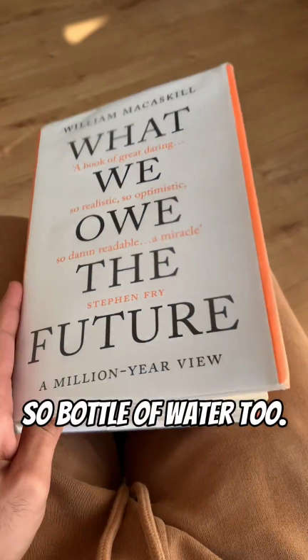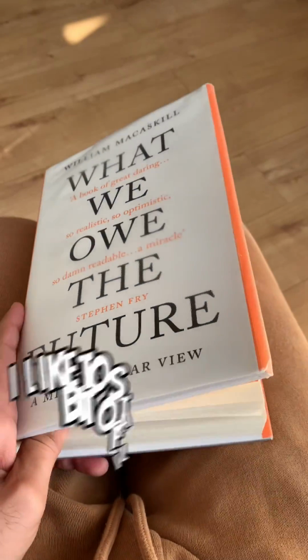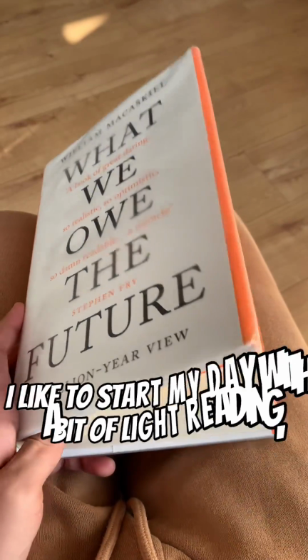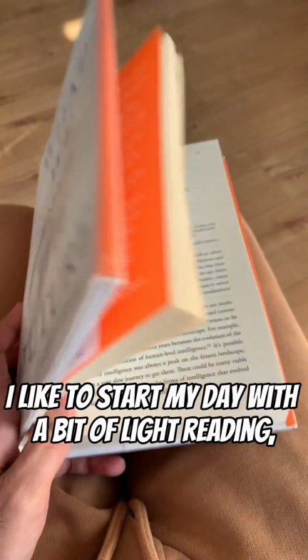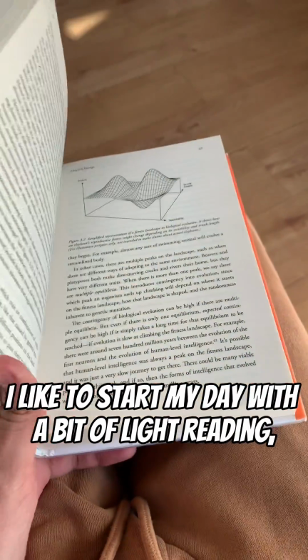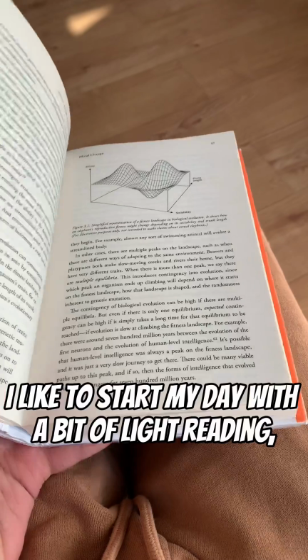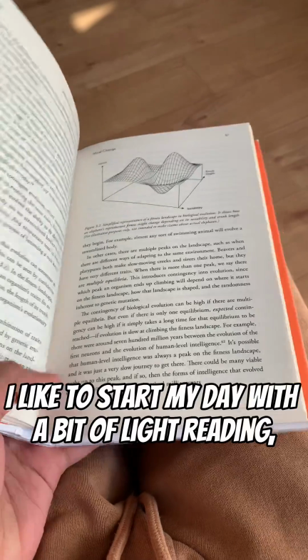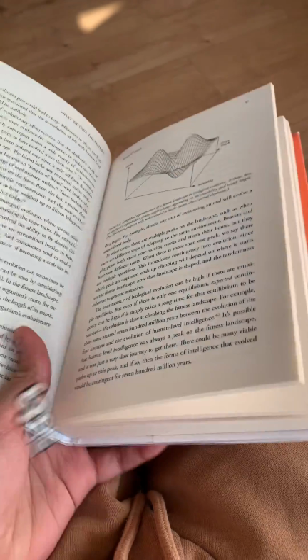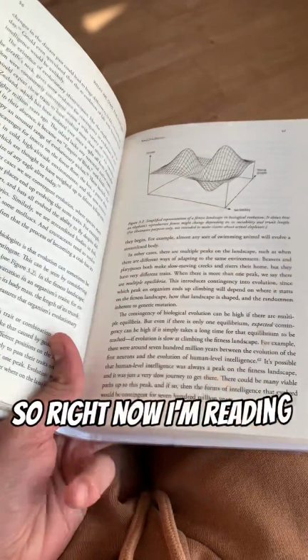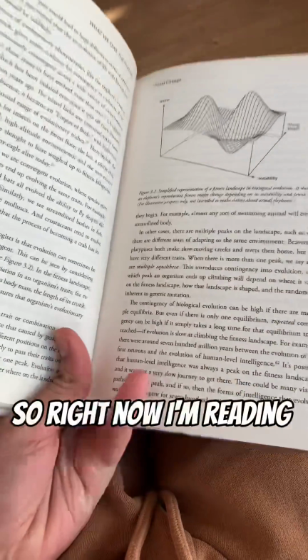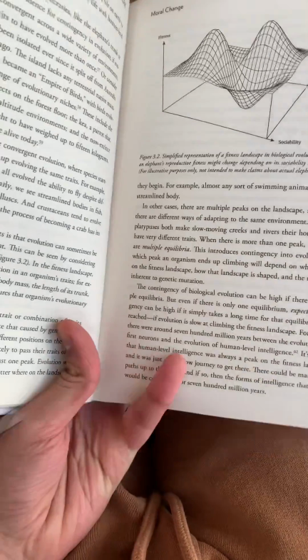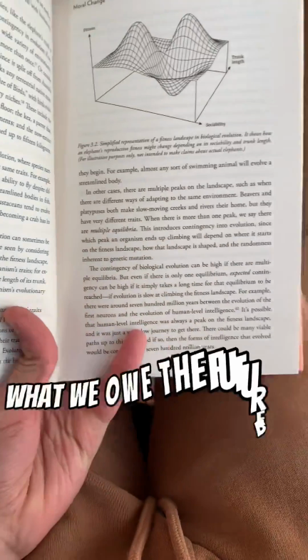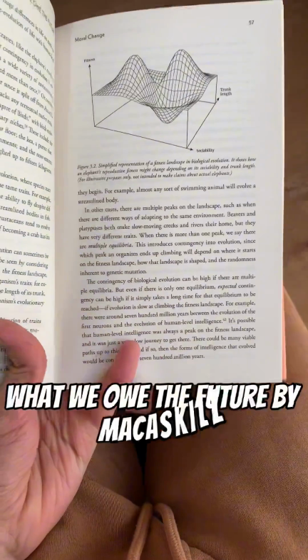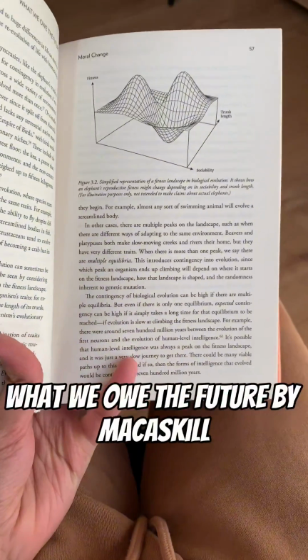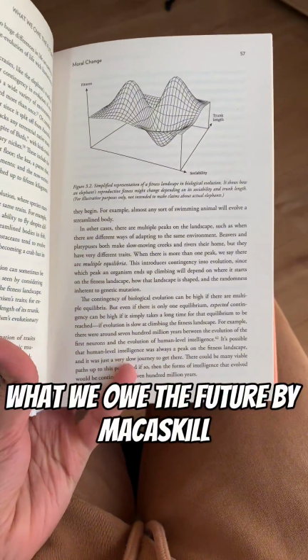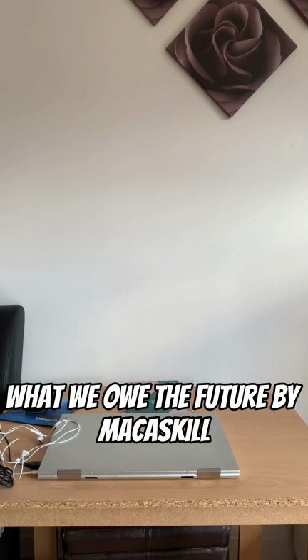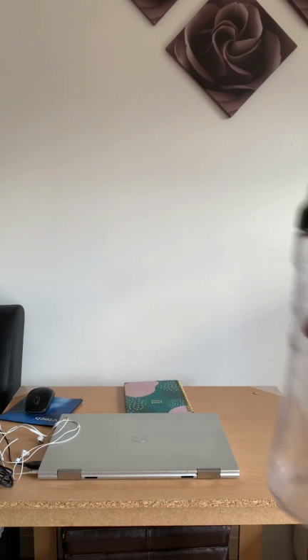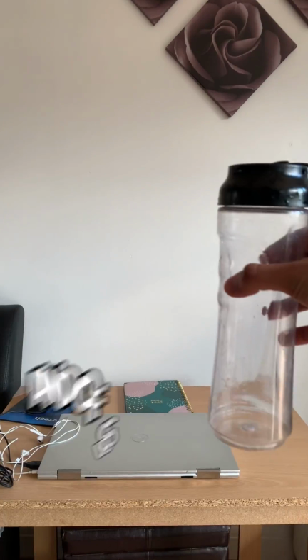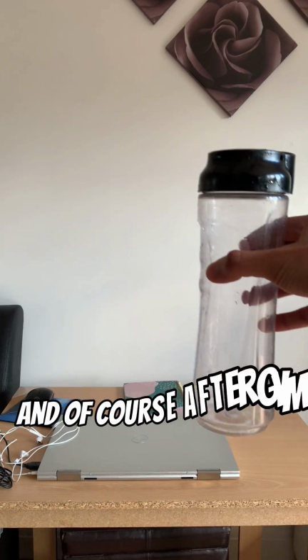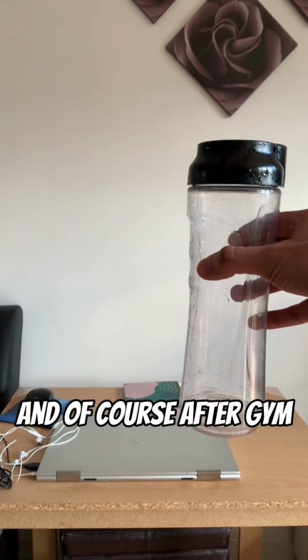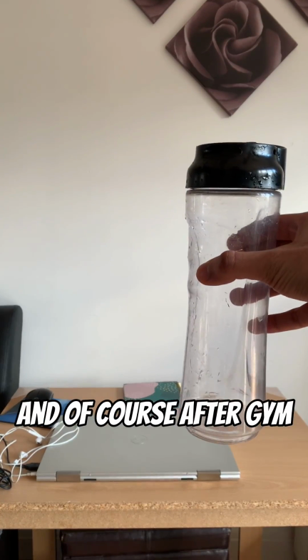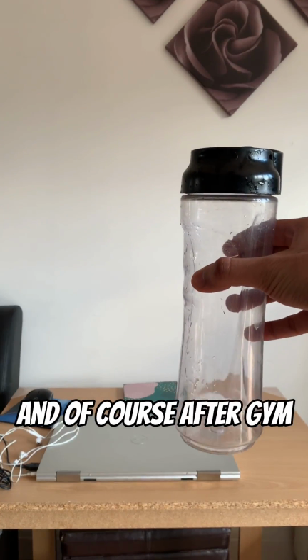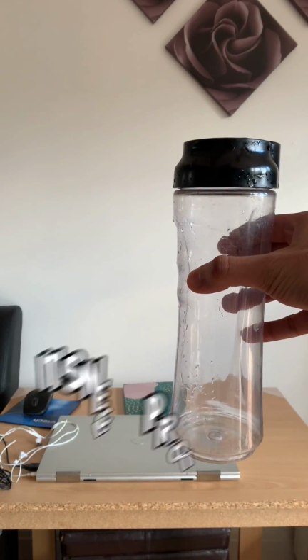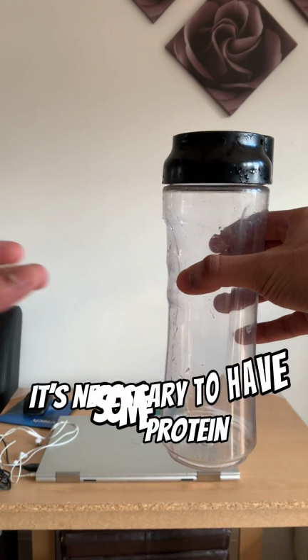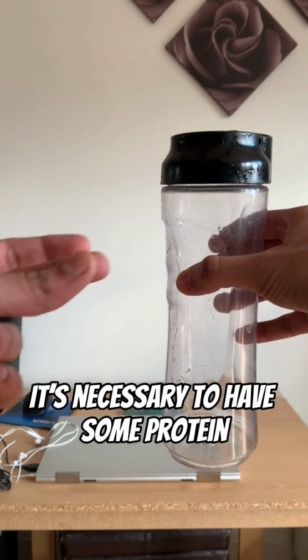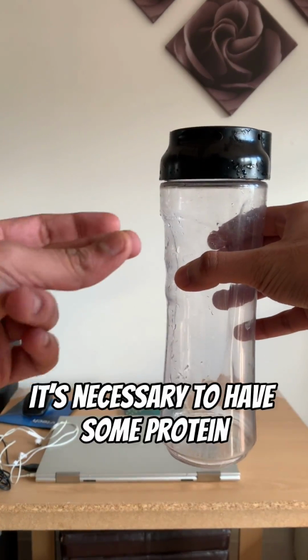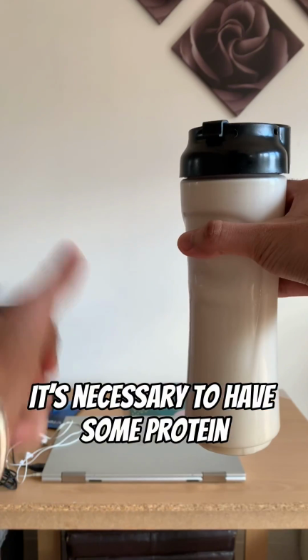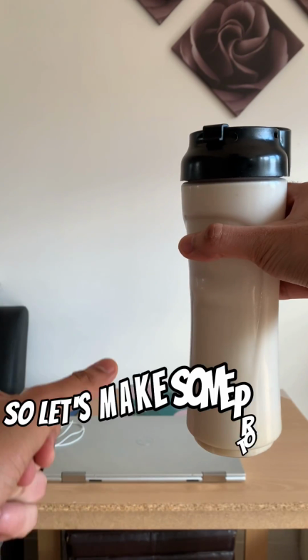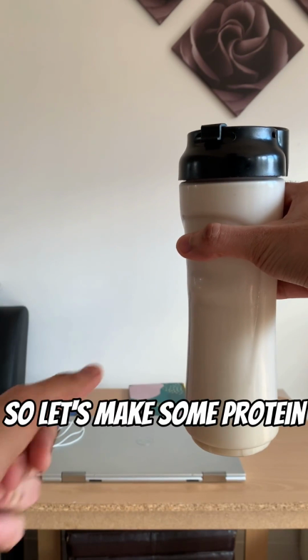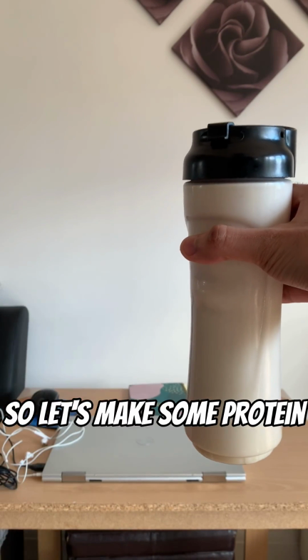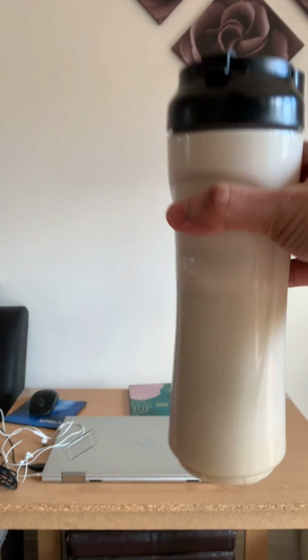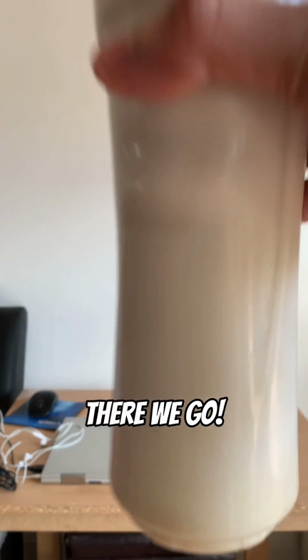I like to start my day with a bit of light reading, so right now I'm reading 'What We Owe the Future' by MacAskill. And of course after gym, it's necessary to have some protein, so let's make some protein — there we go.